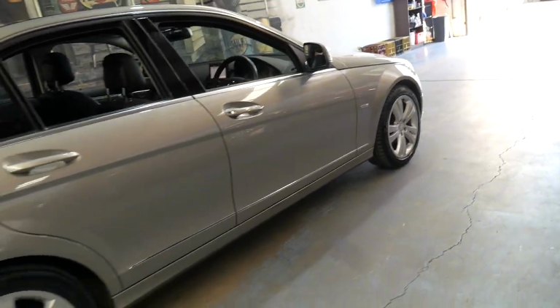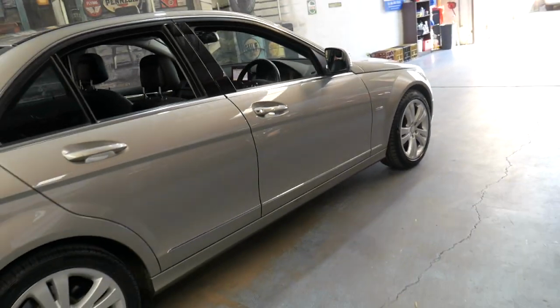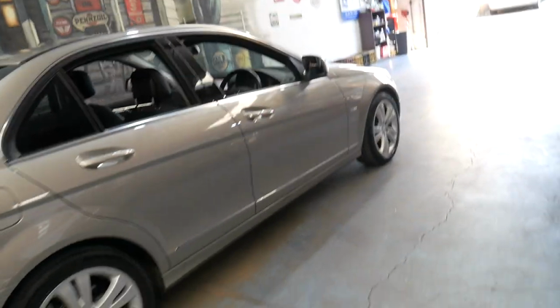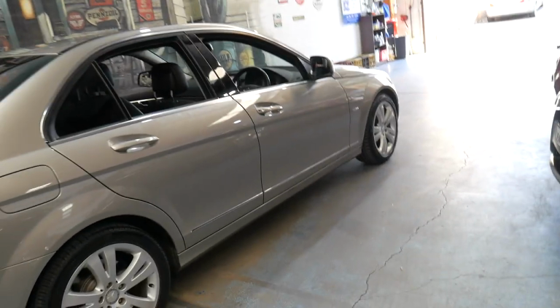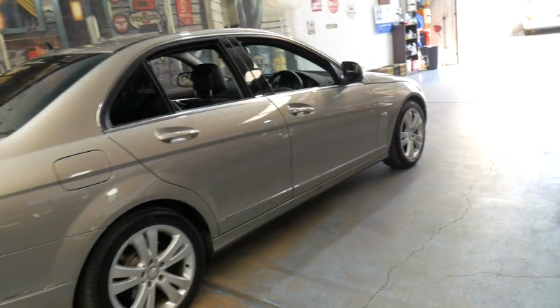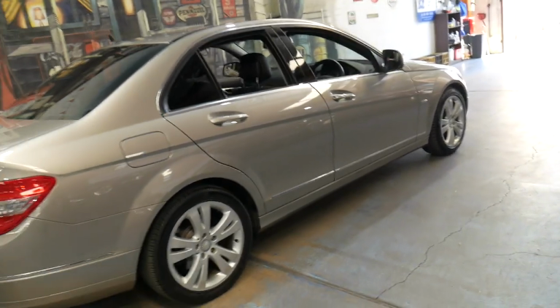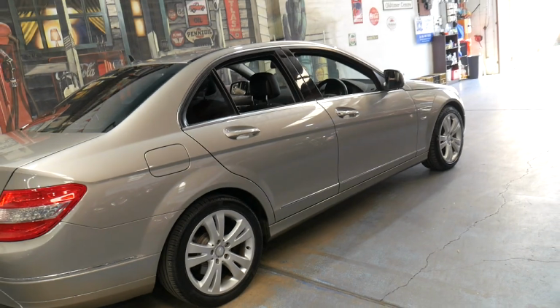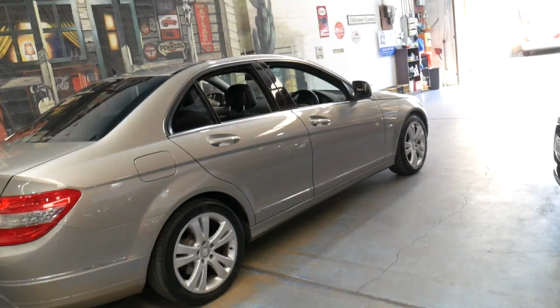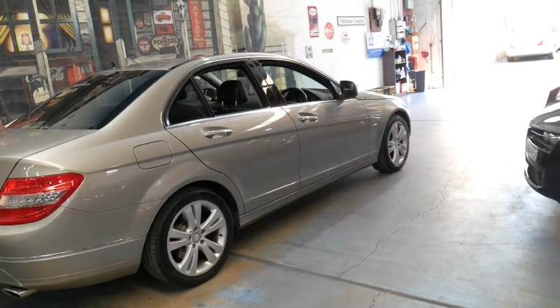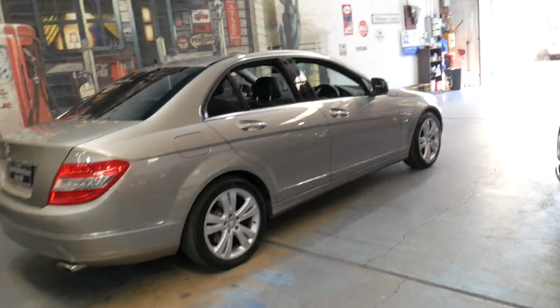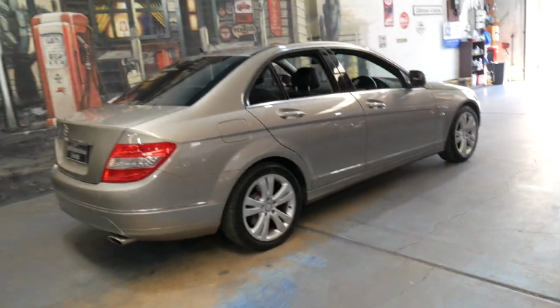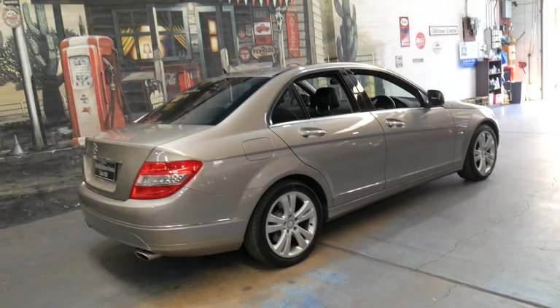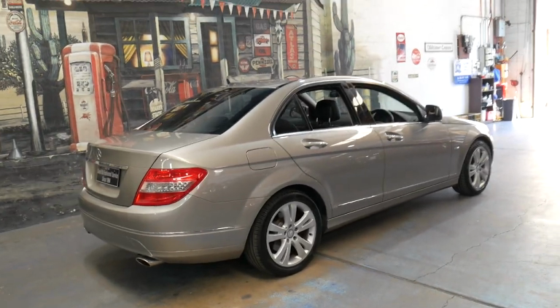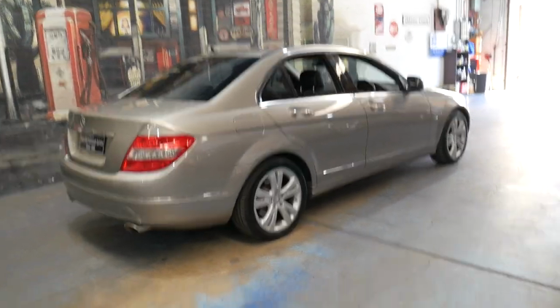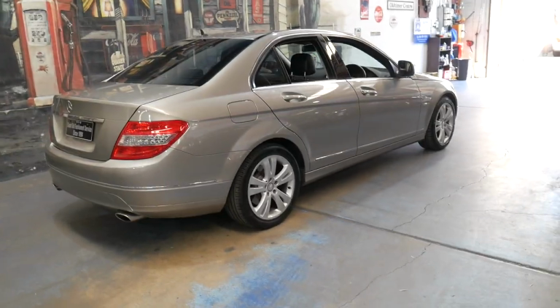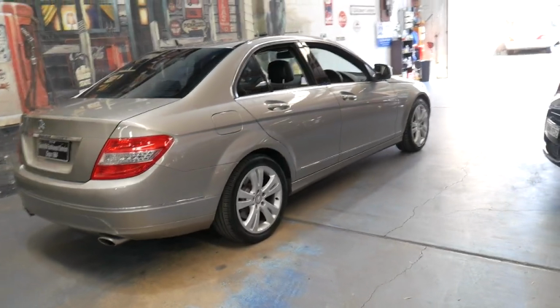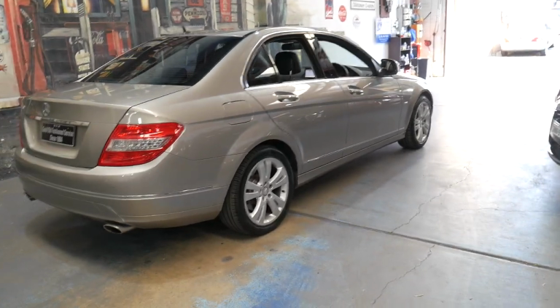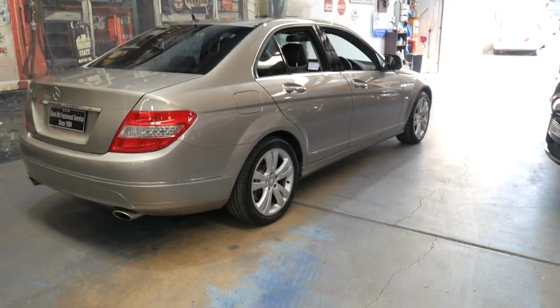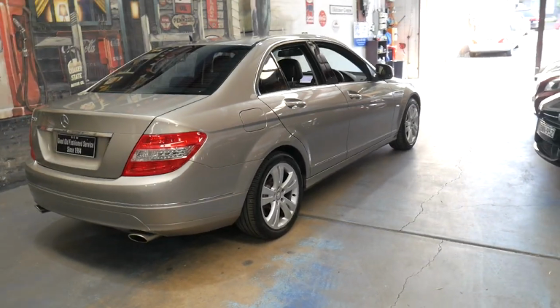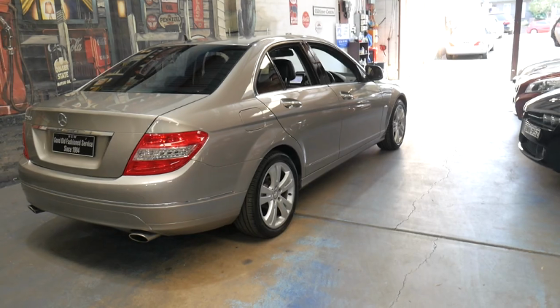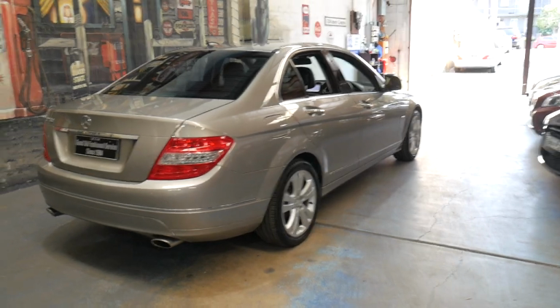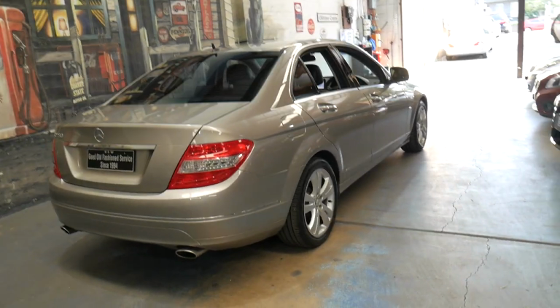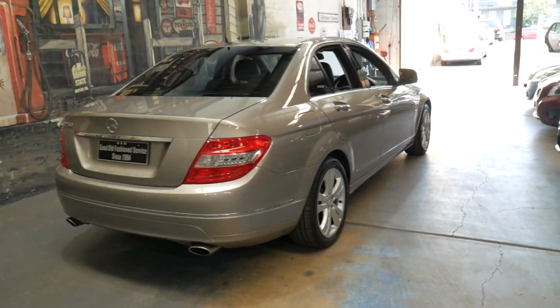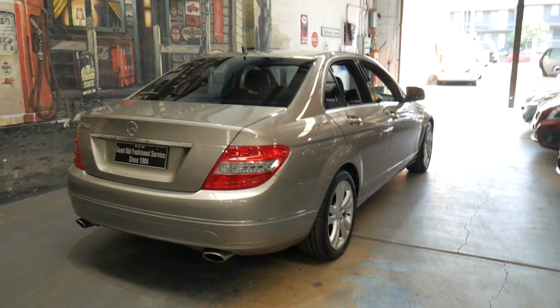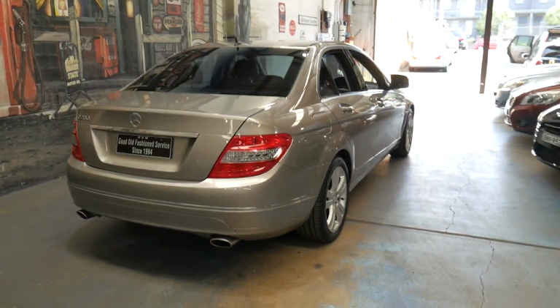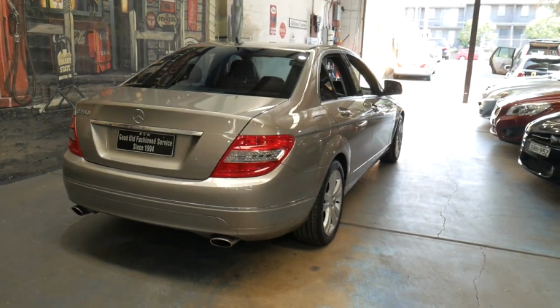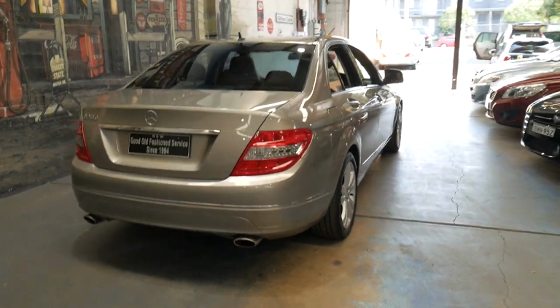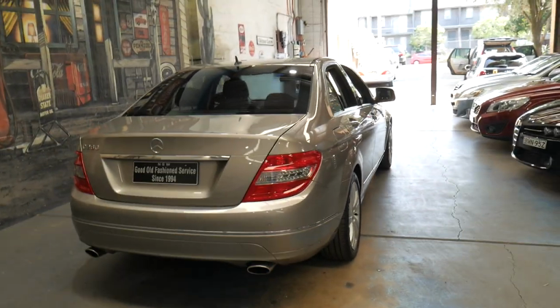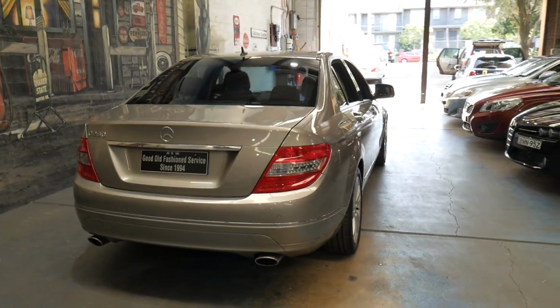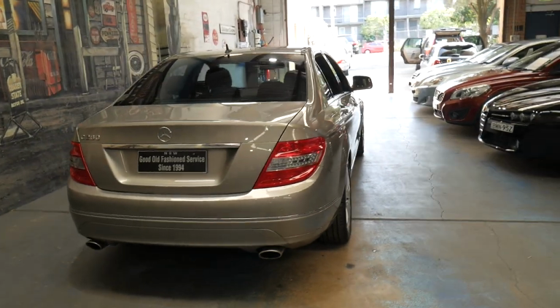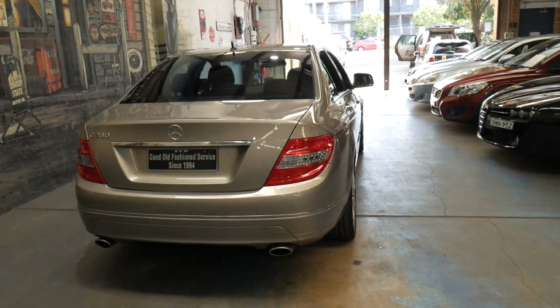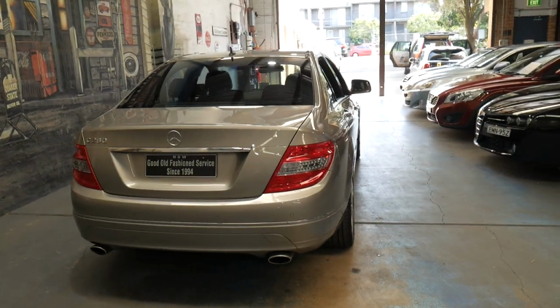We're starting to see these W204-series Mercedes with two to three hundred thousand kilometres on them, so this one has done very low kilometres — especially over ten years, averaging about seven thousand seven hundred kilometres per year.